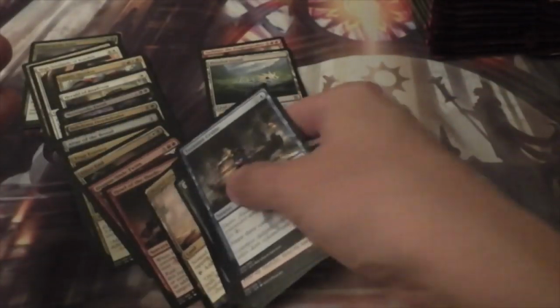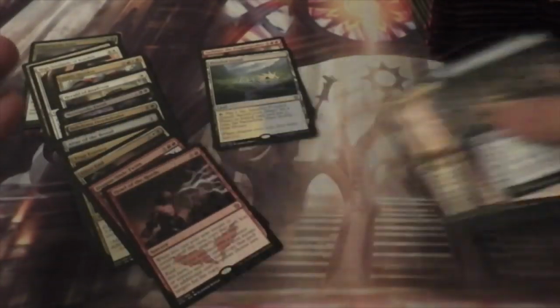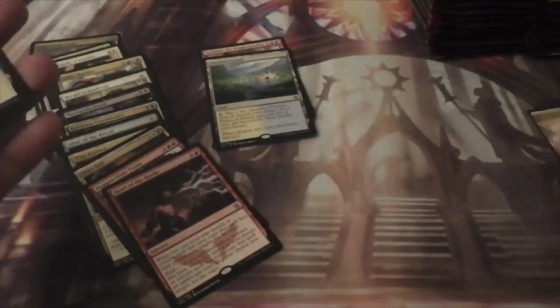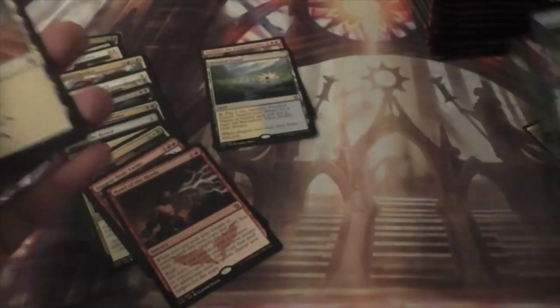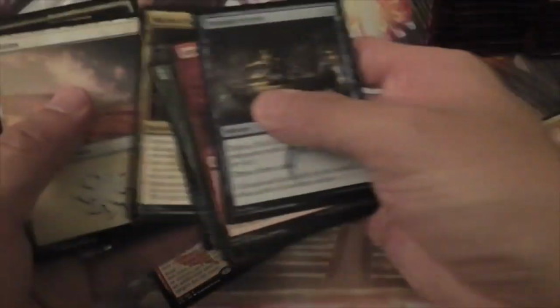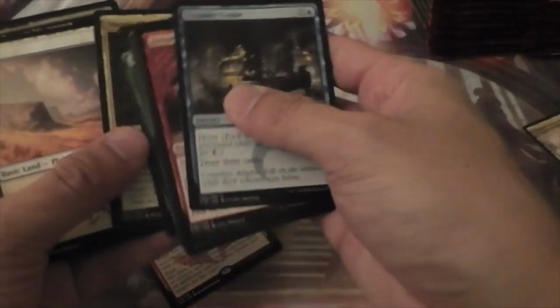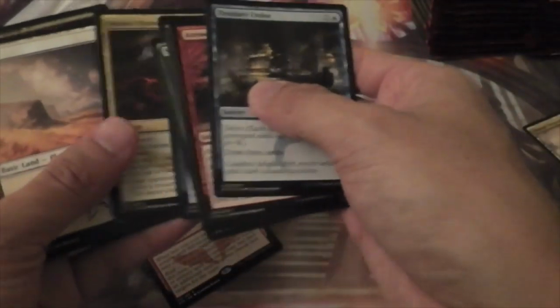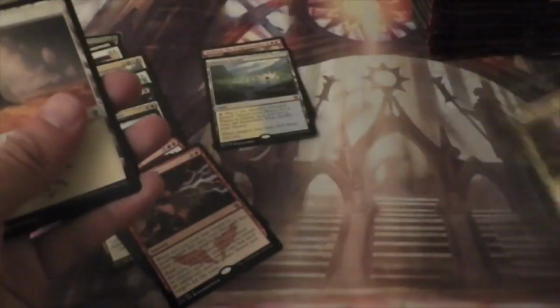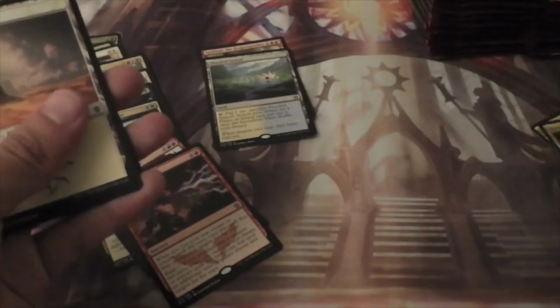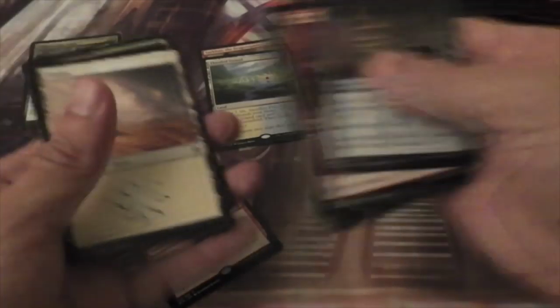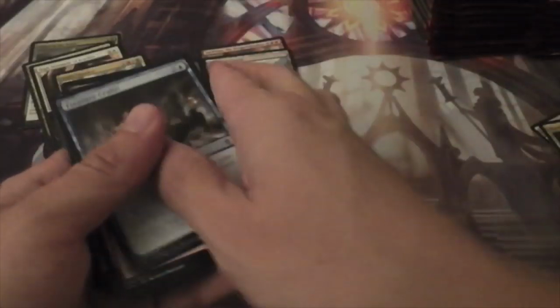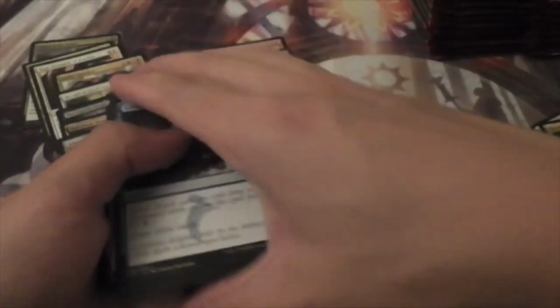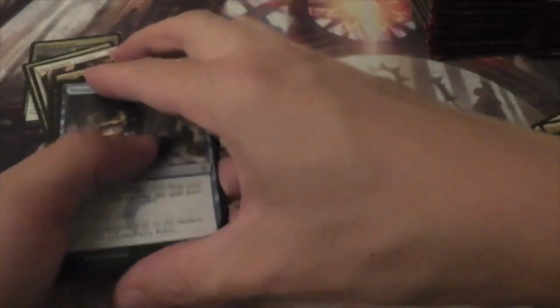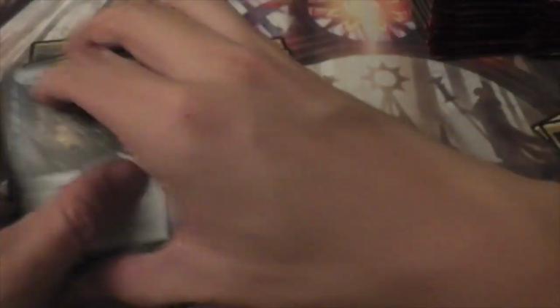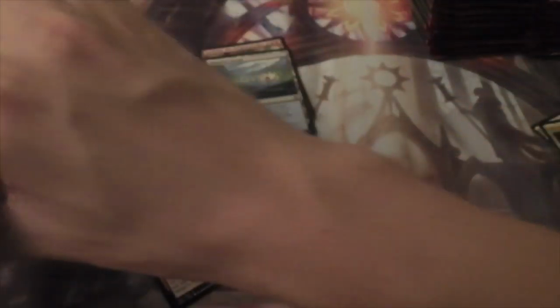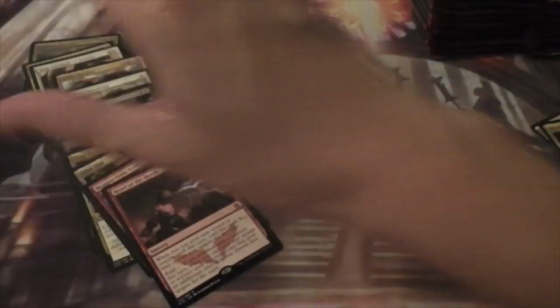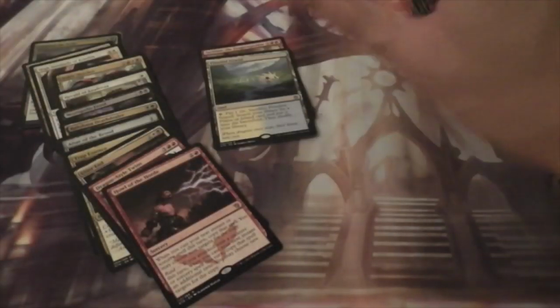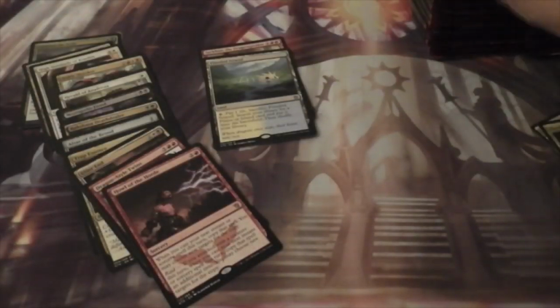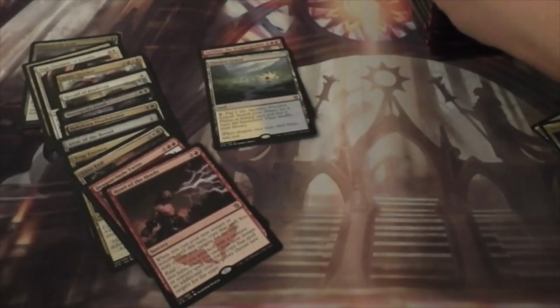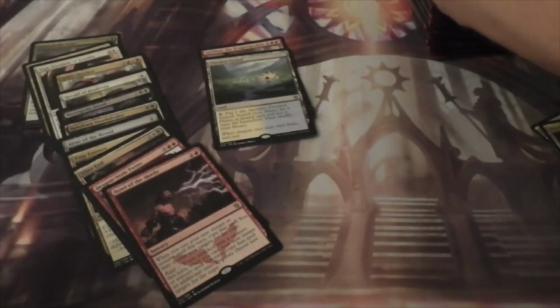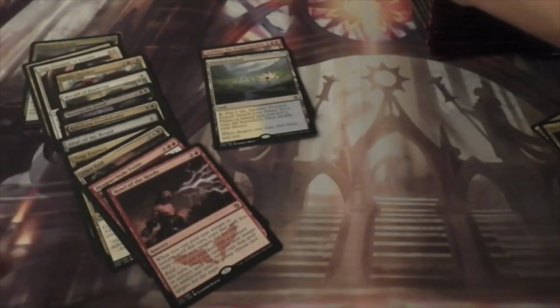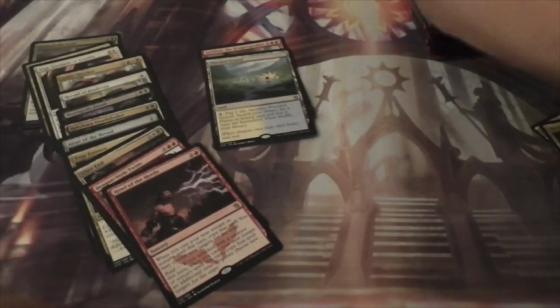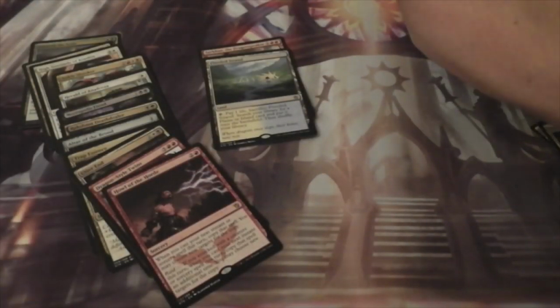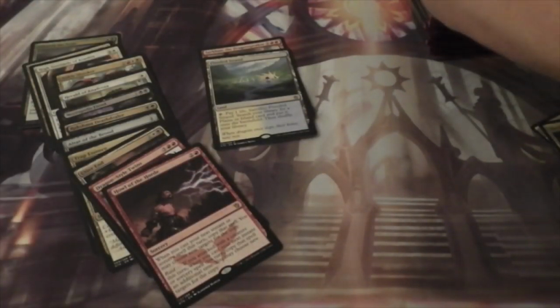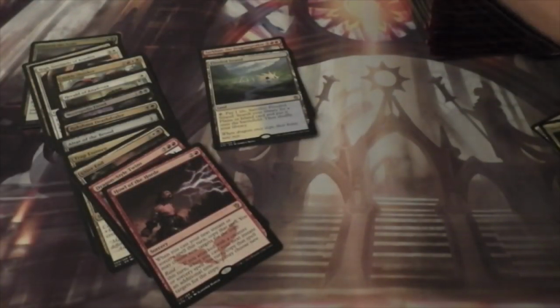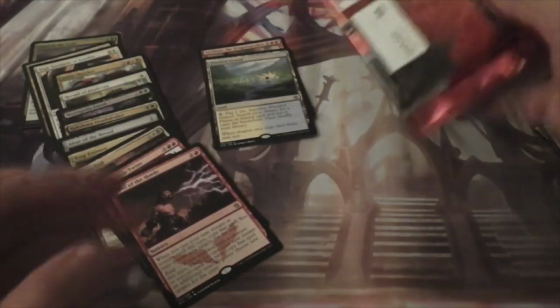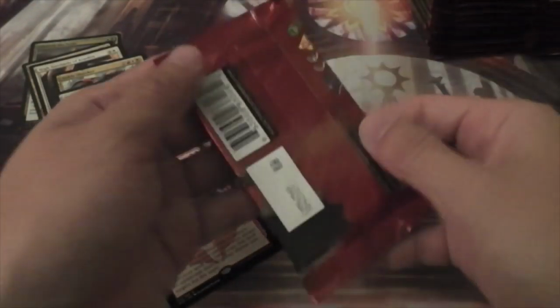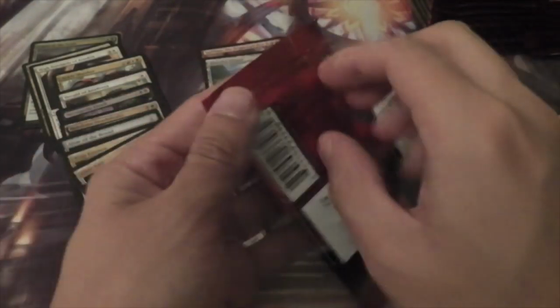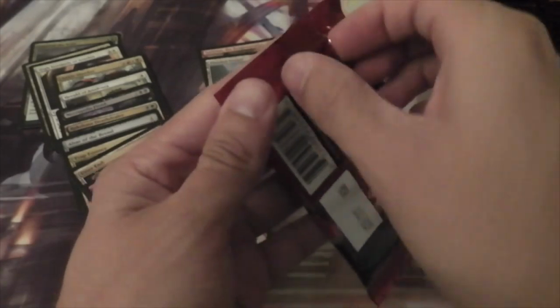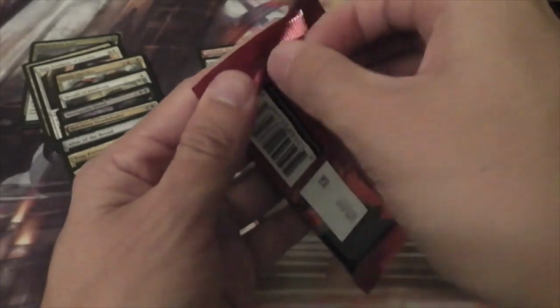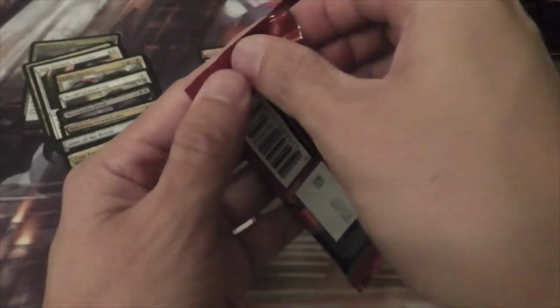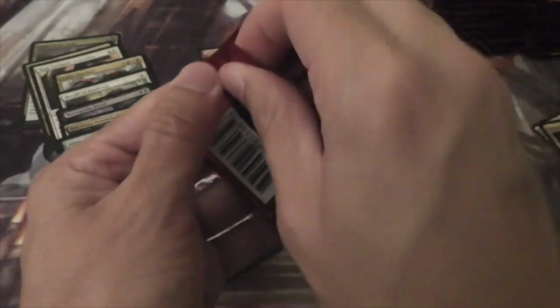I'm going to set that Nomad Outpost aside and that Mardu Charm, because I probably need them for Standard. Alright, starting in on our second row here.